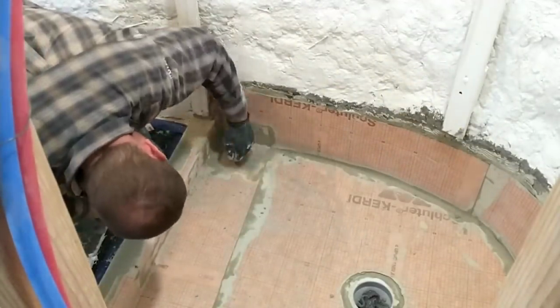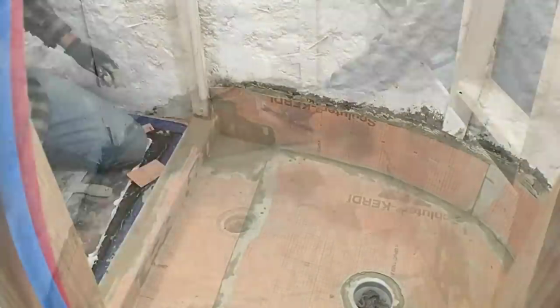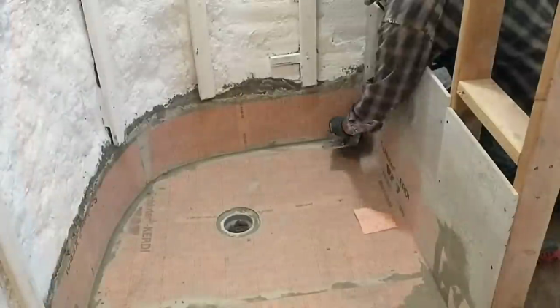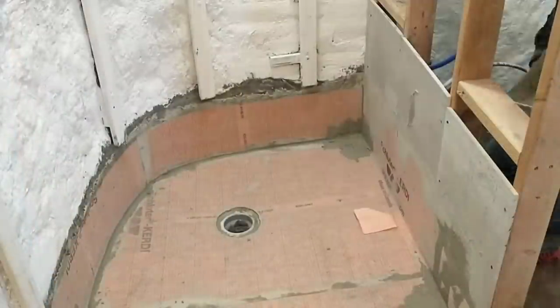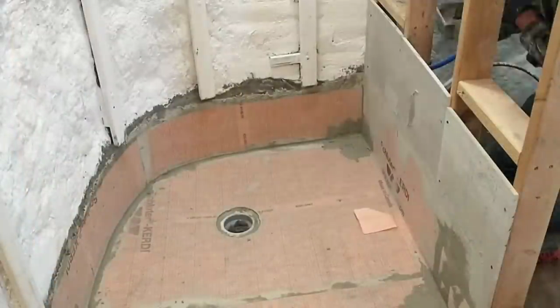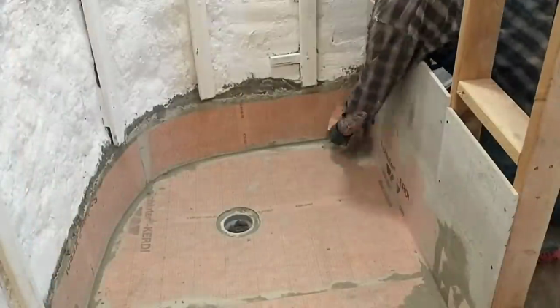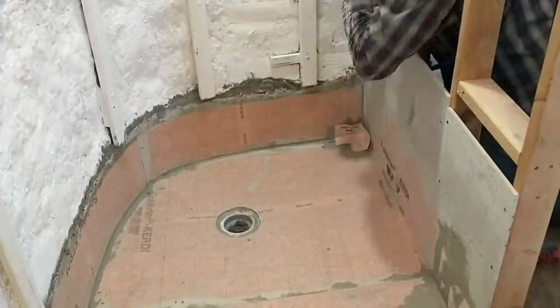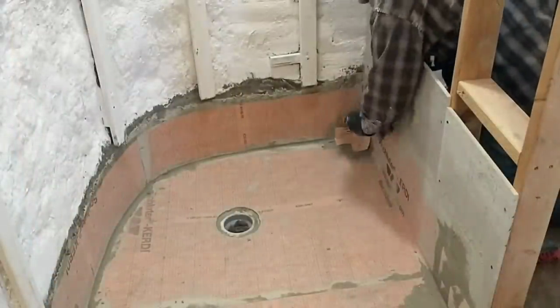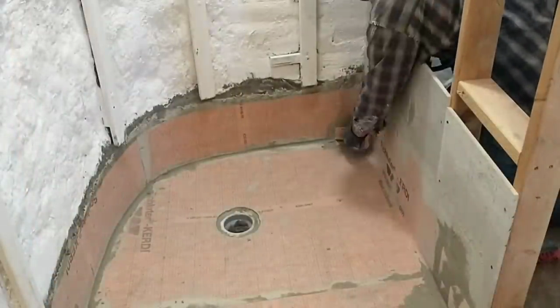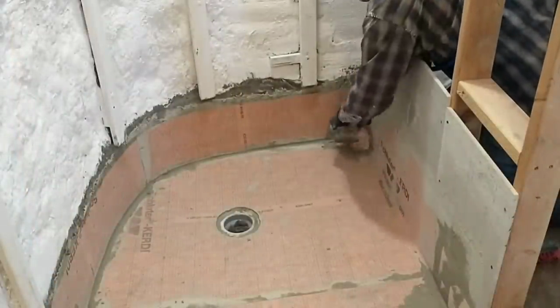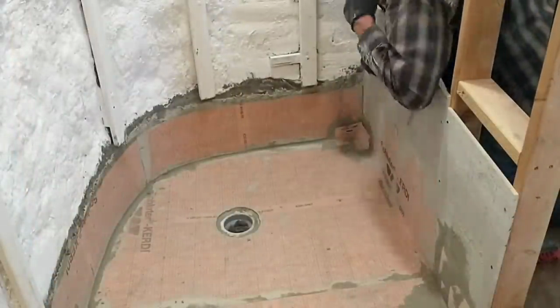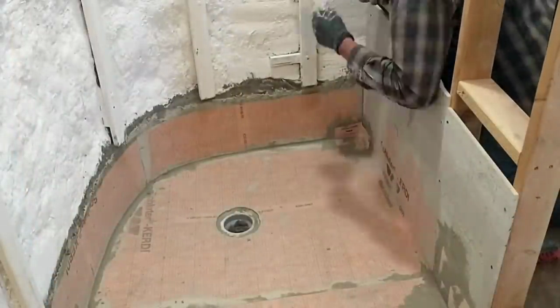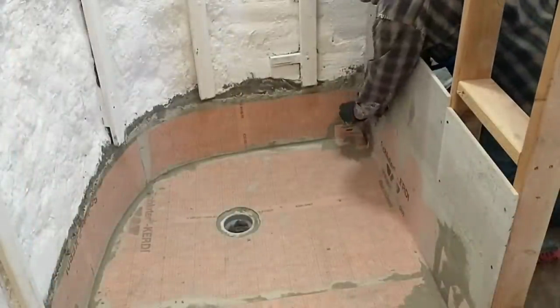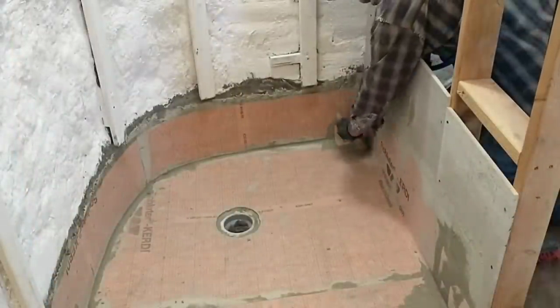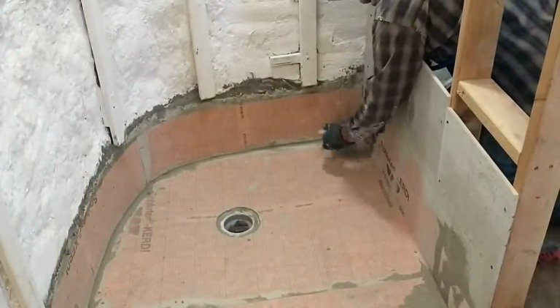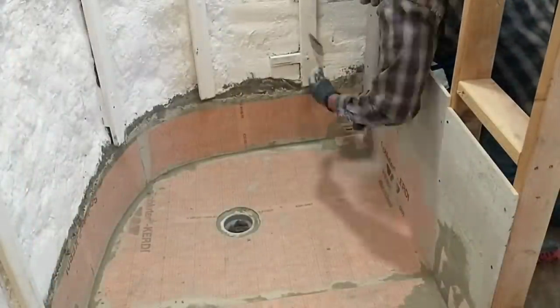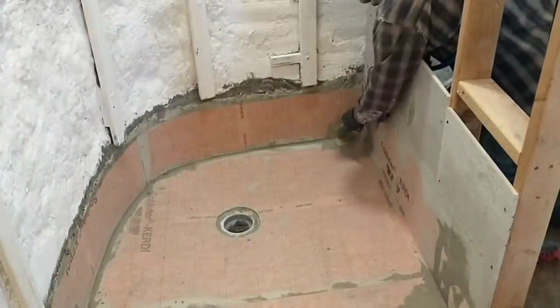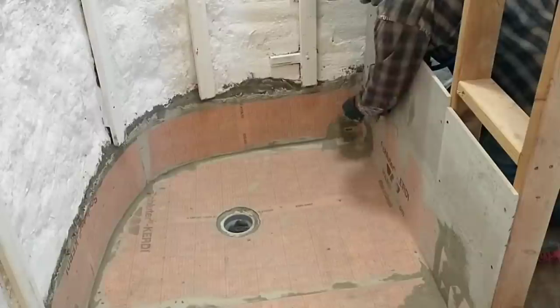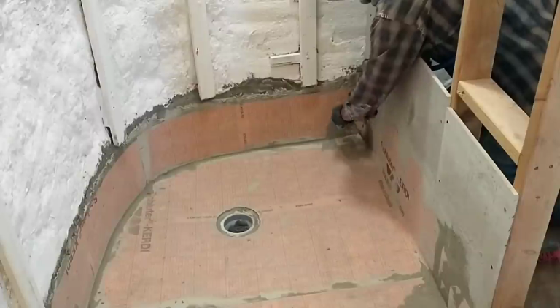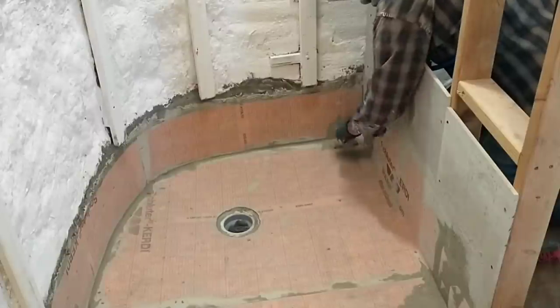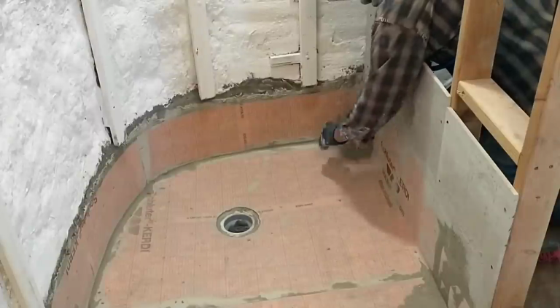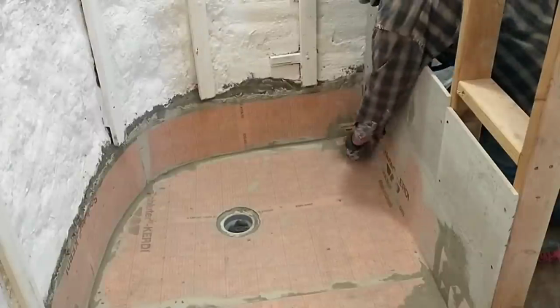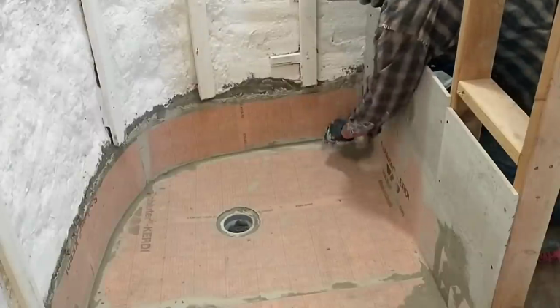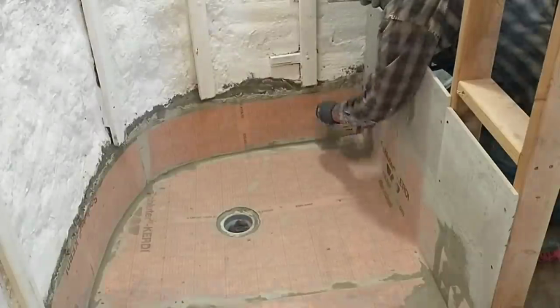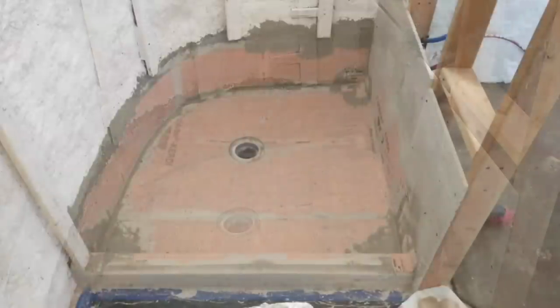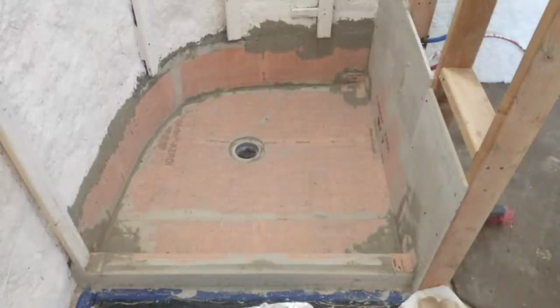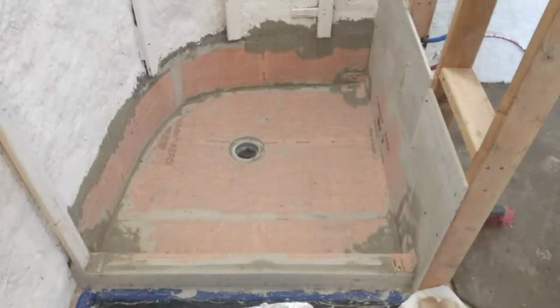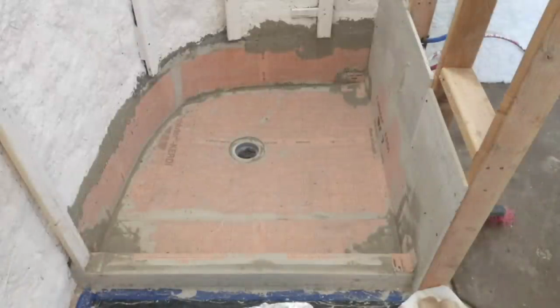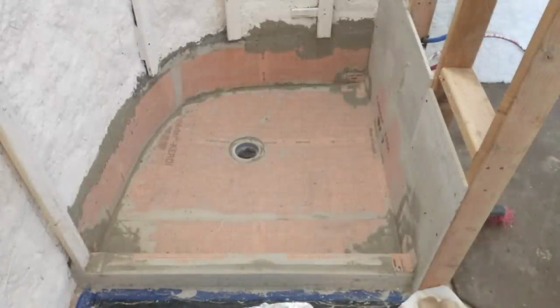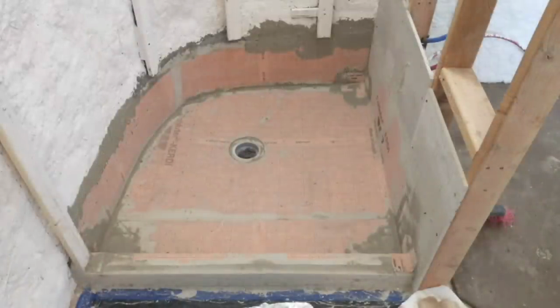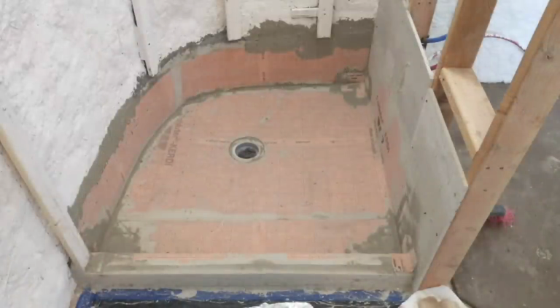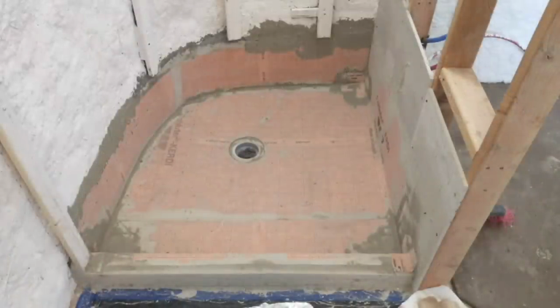Here I am putting in the last corner, and this will pretty much wrap up his shower pan. It's a nice high-quality membrane liner that goes up about 10 inches high on the sidewalls and should keep all the water in.